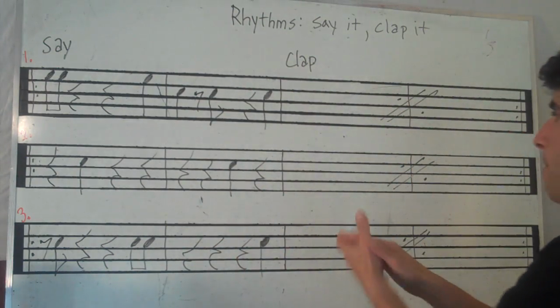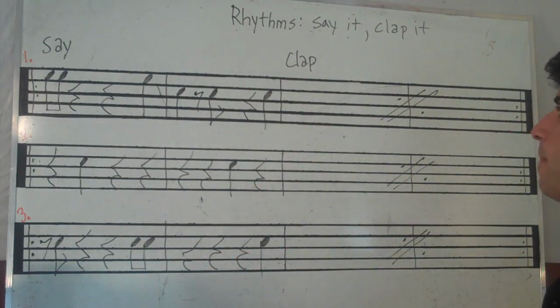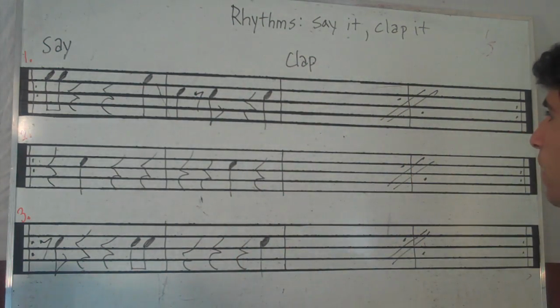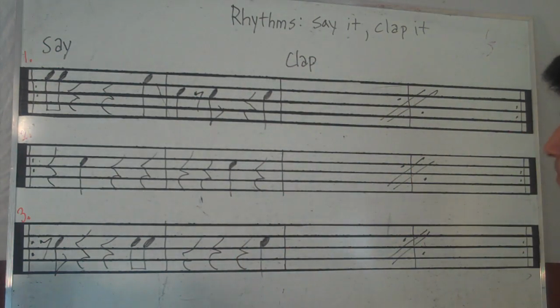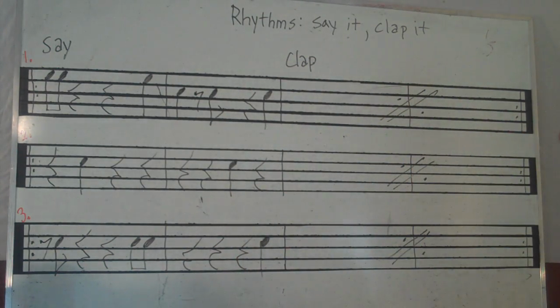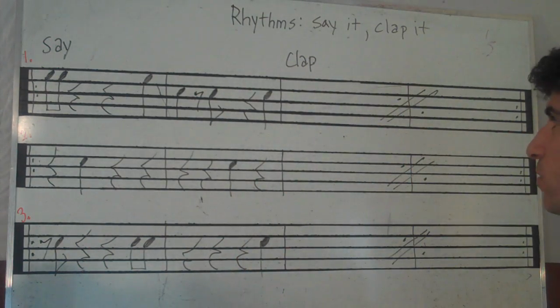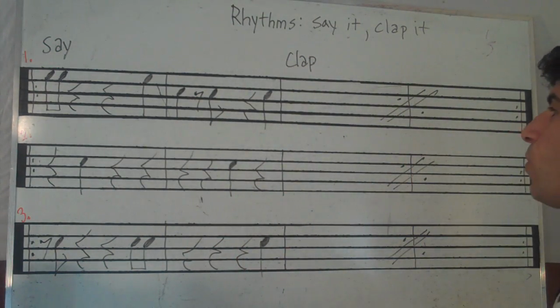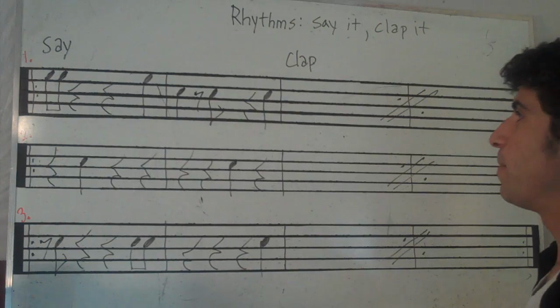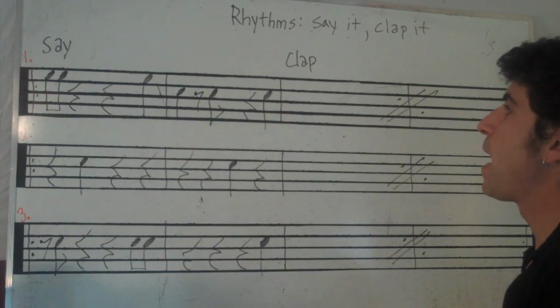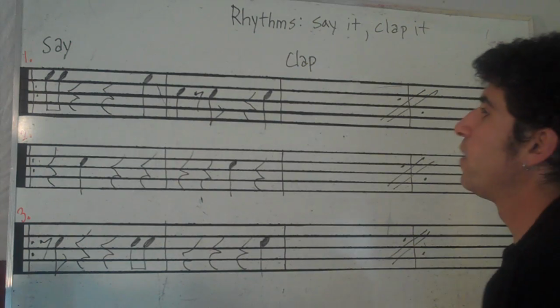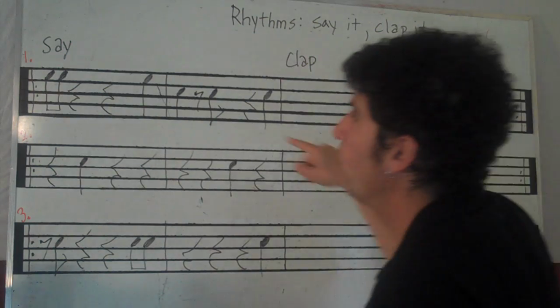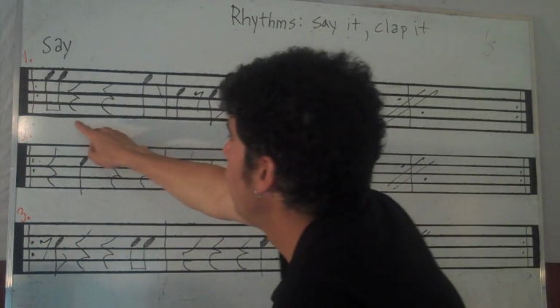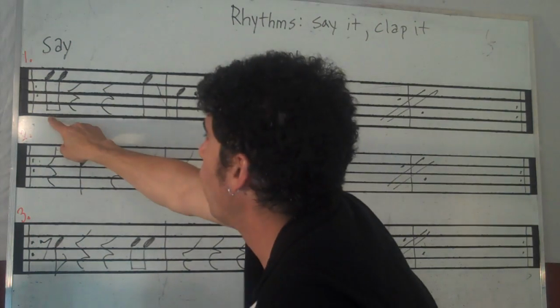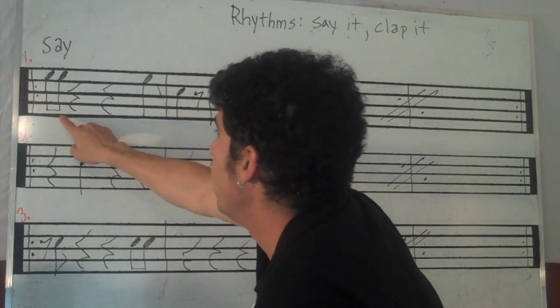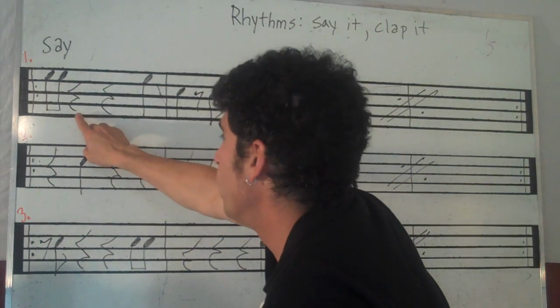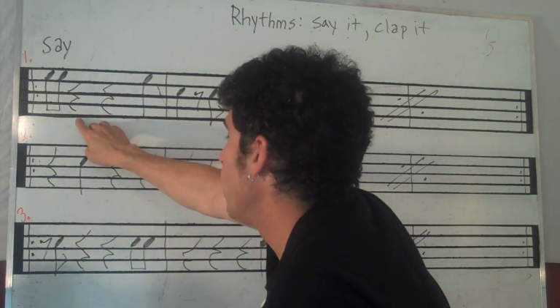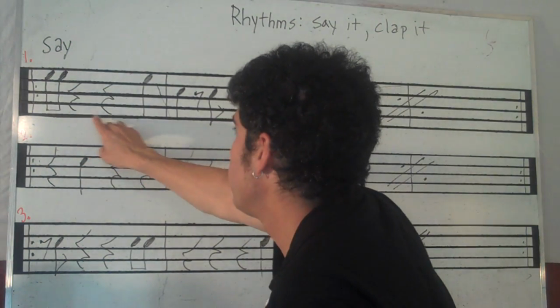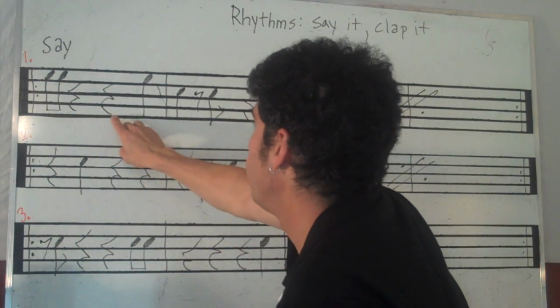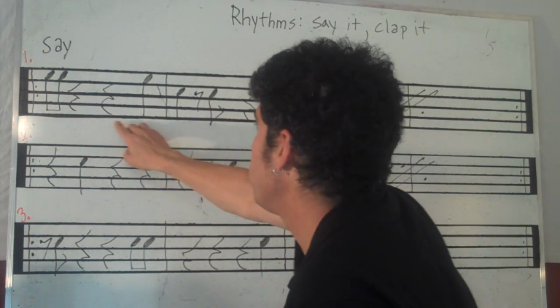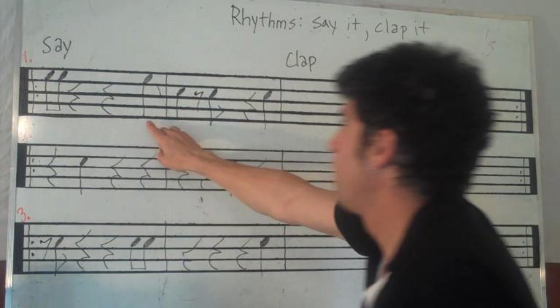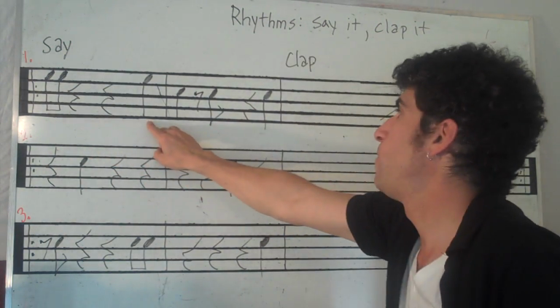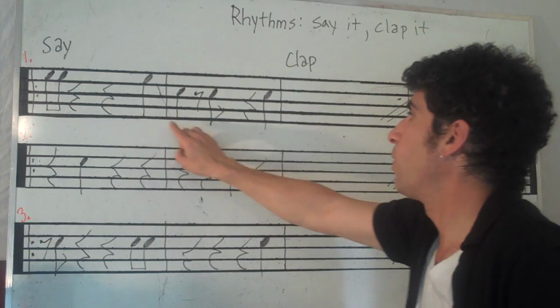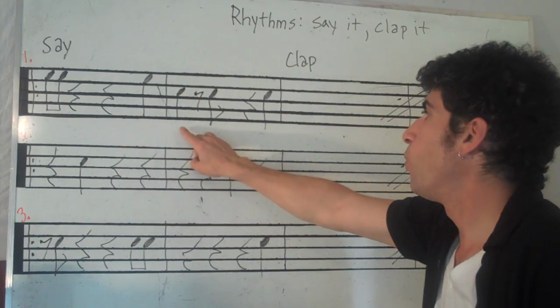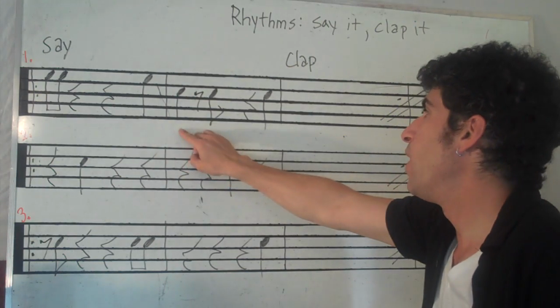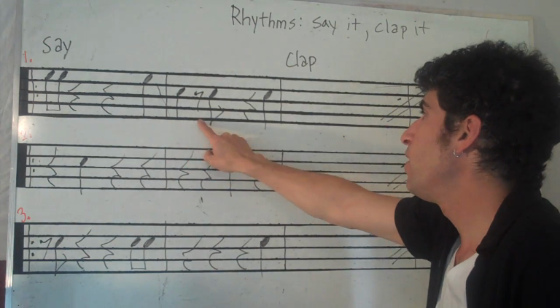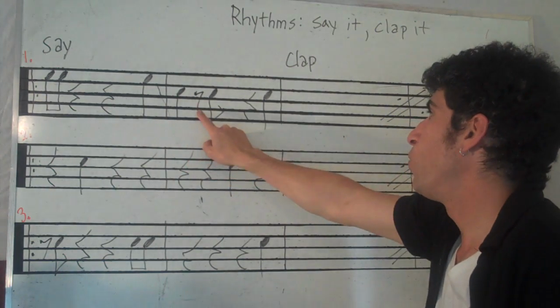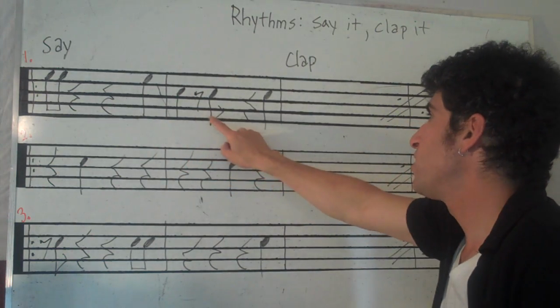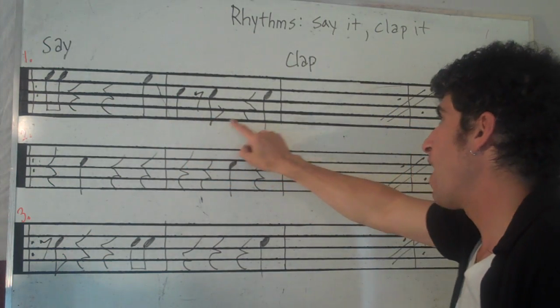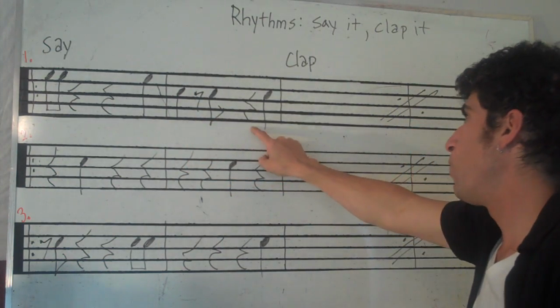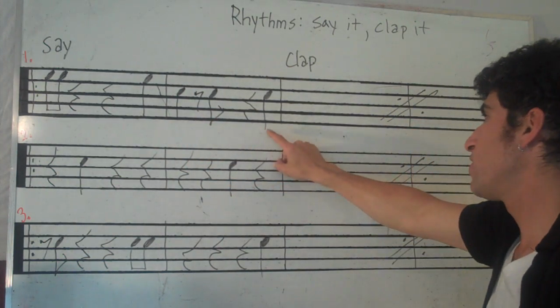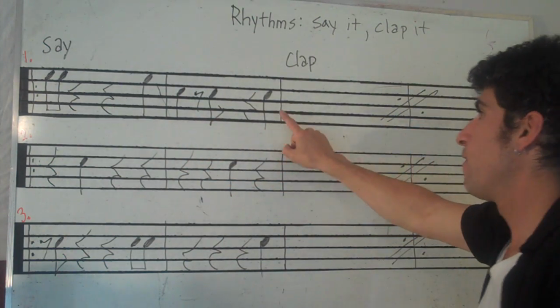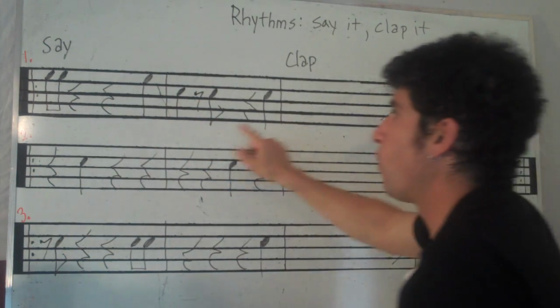All right, let's do it one more time. Go. One and rest, rest, four. One, rest and rest, four.